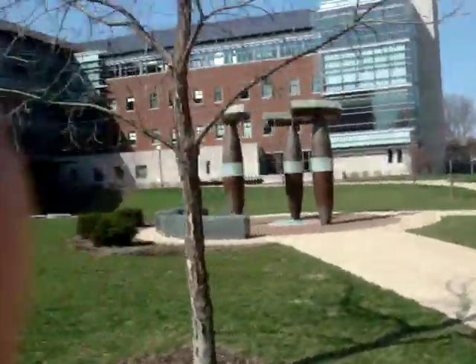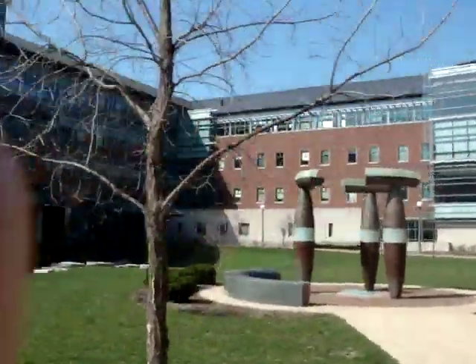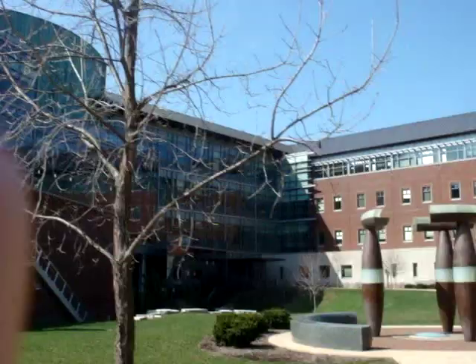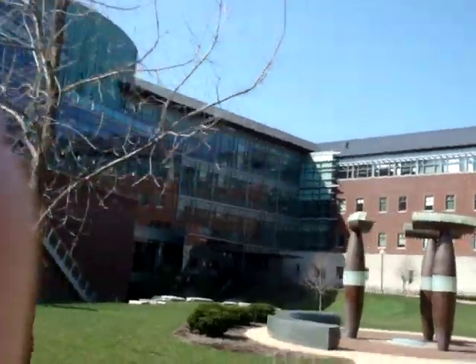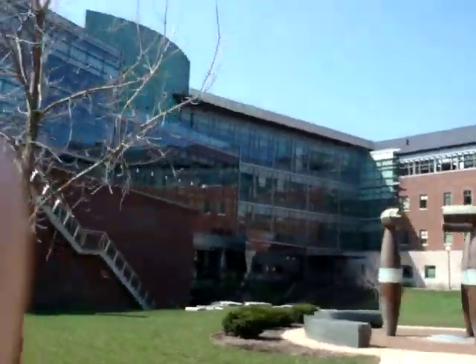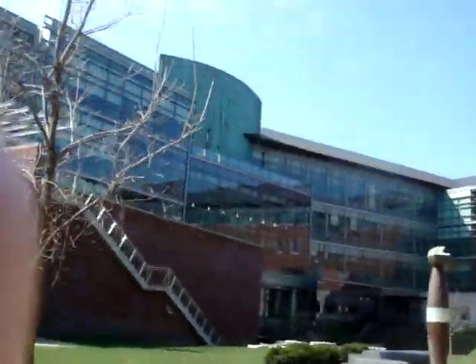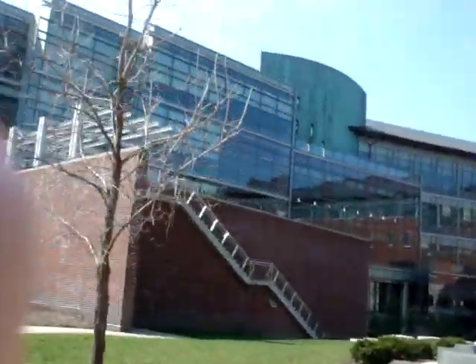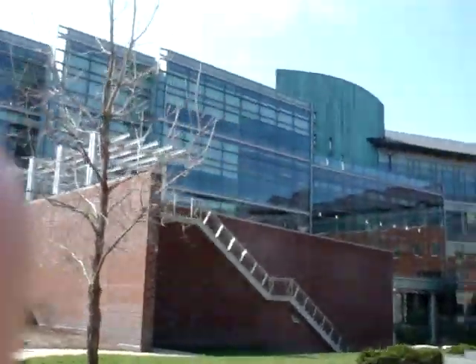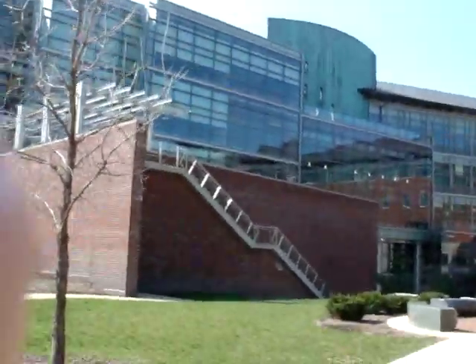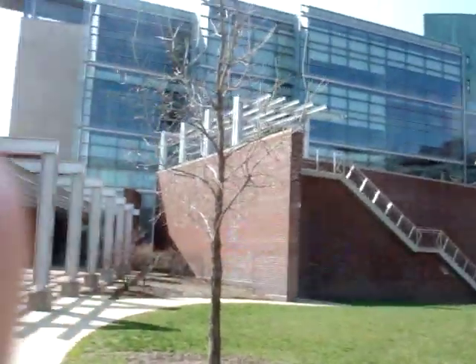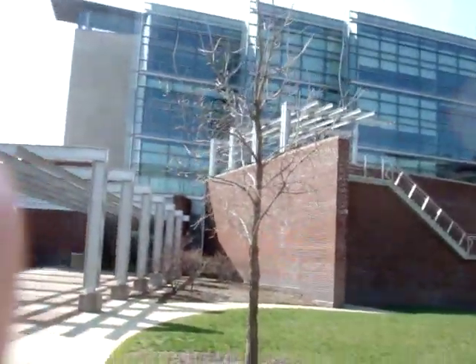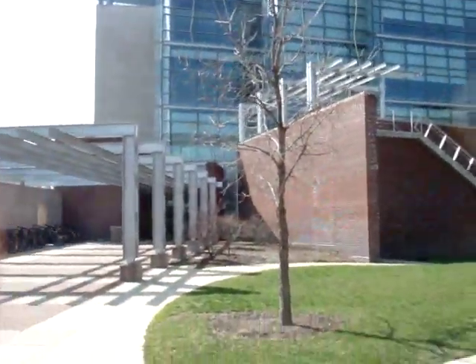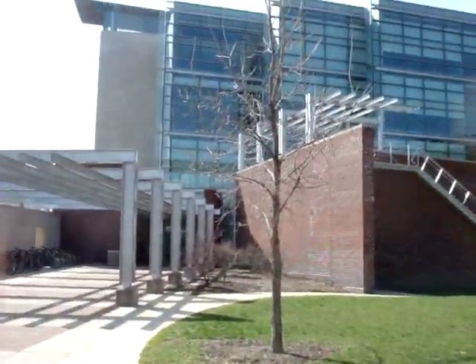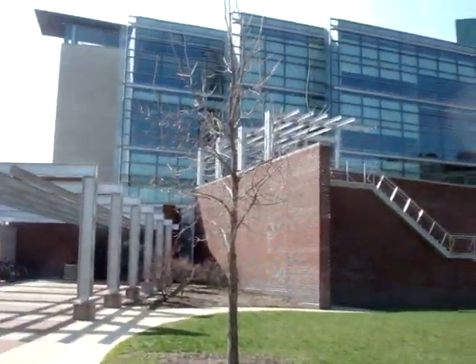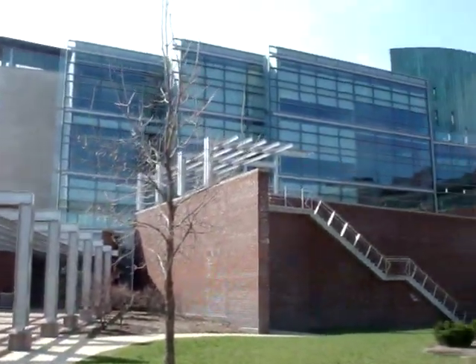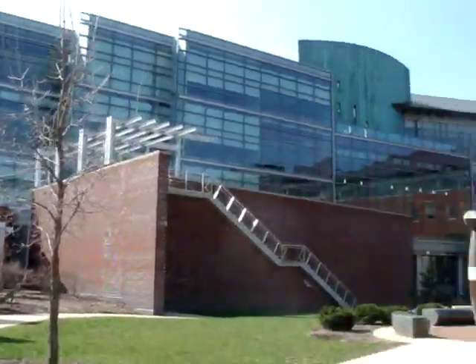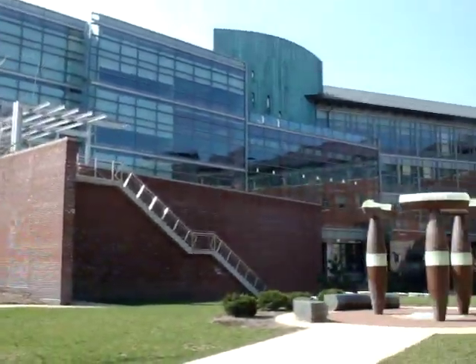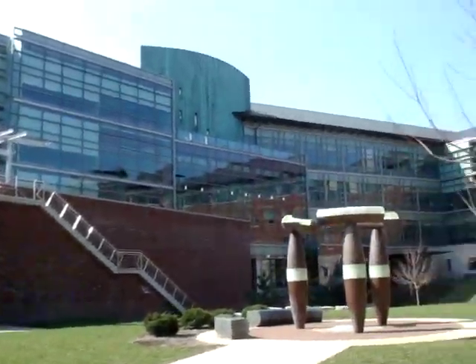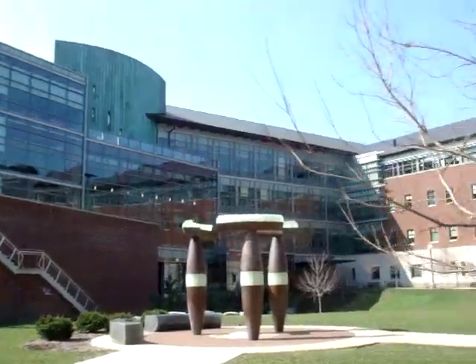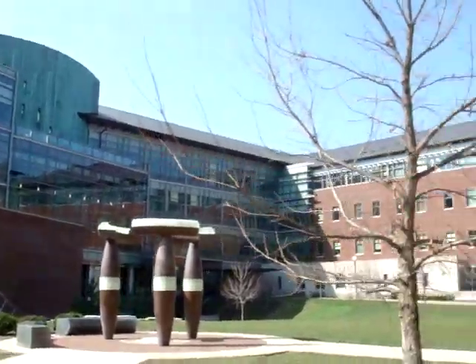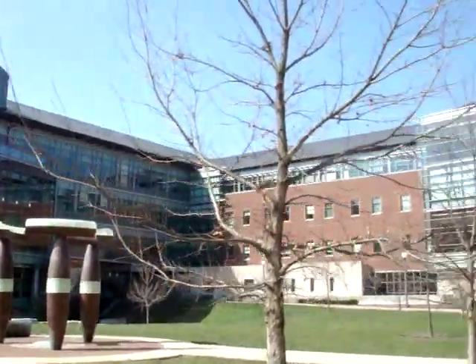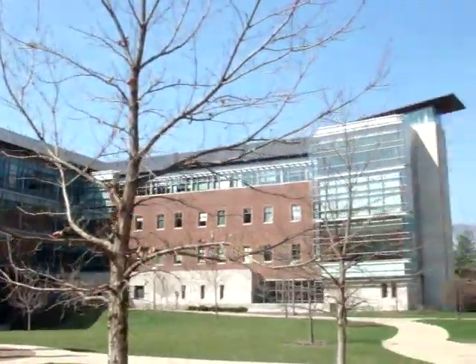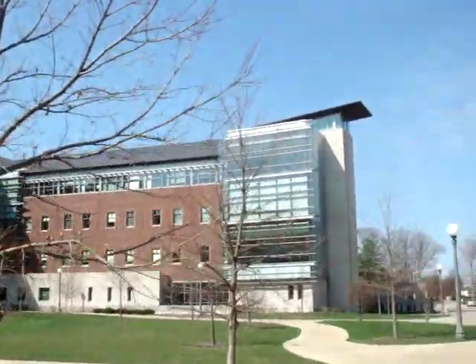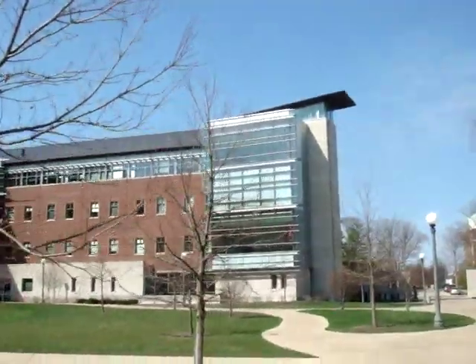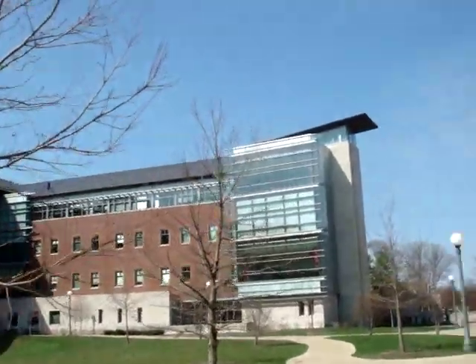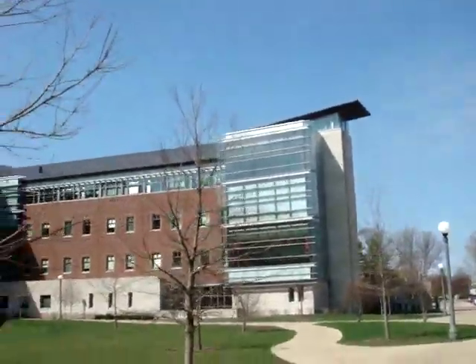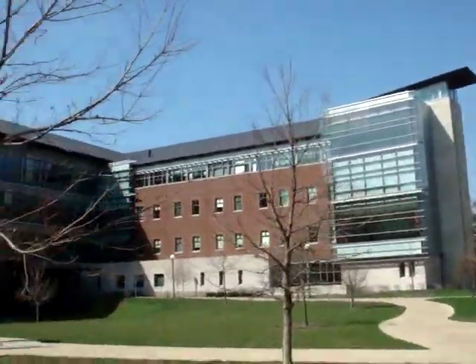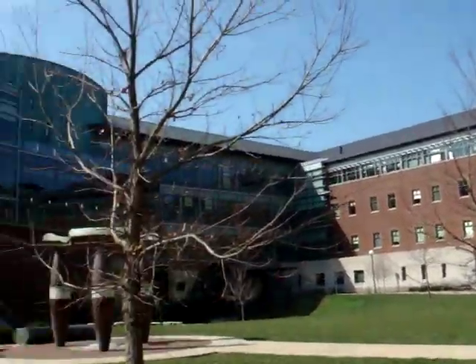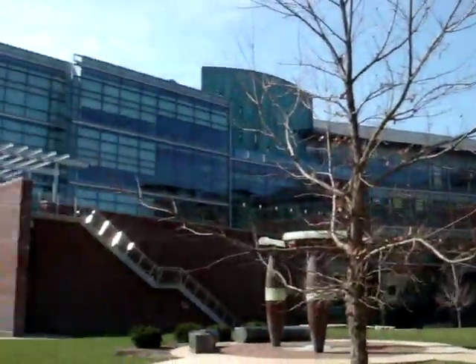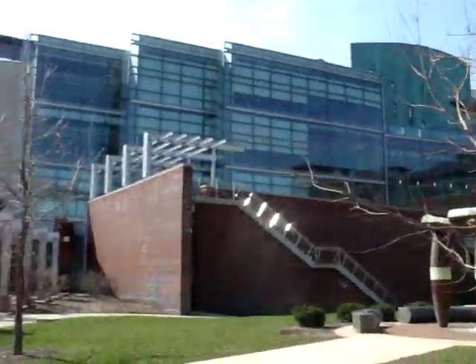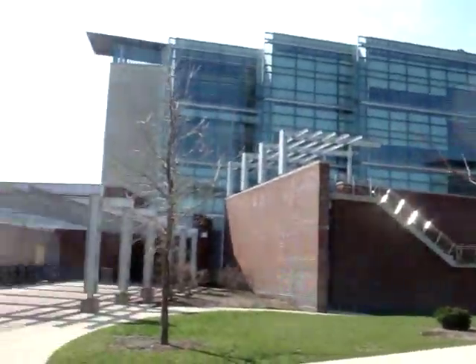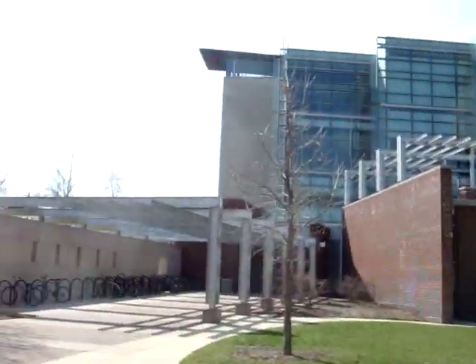So here it is — Thomas Seibel Center. And I have like a few seconds left, so this is what it looks like from this end all the way to here.